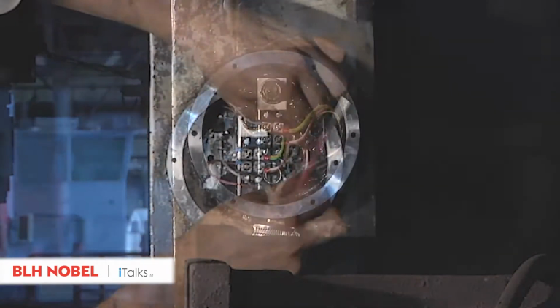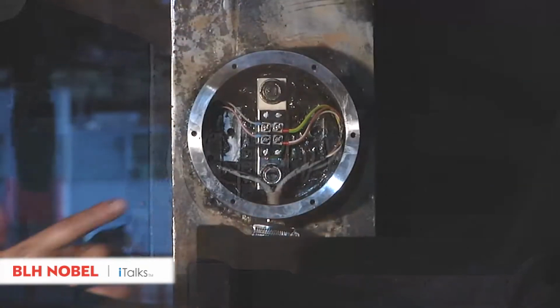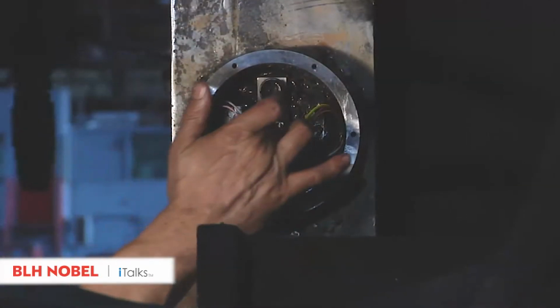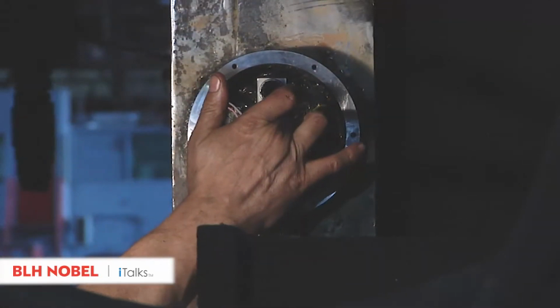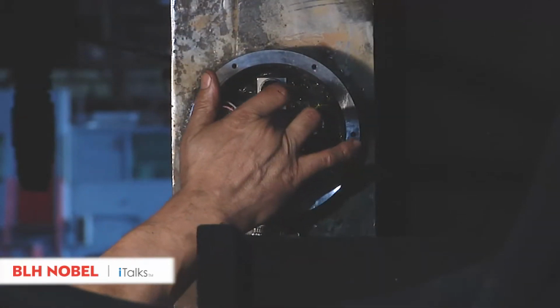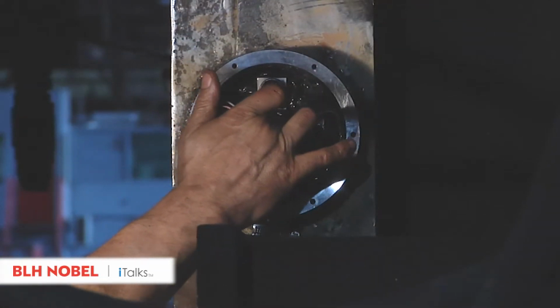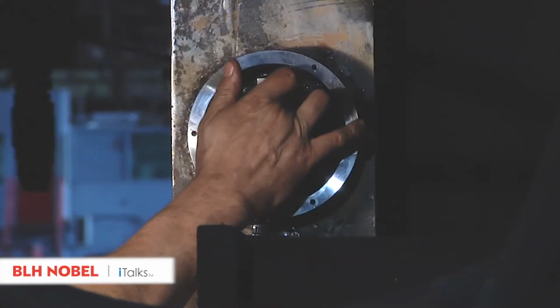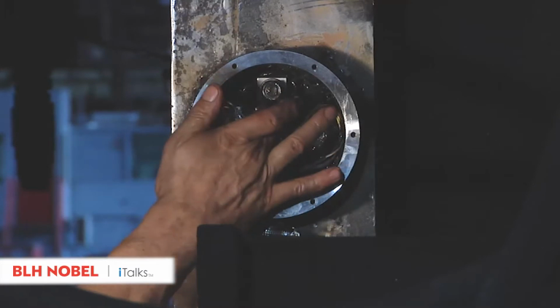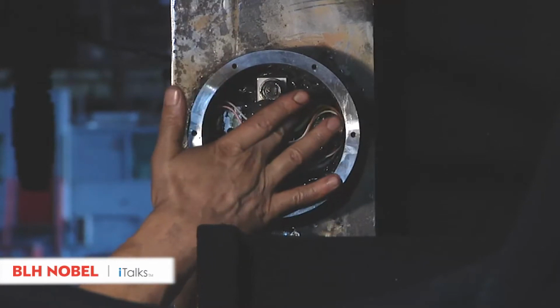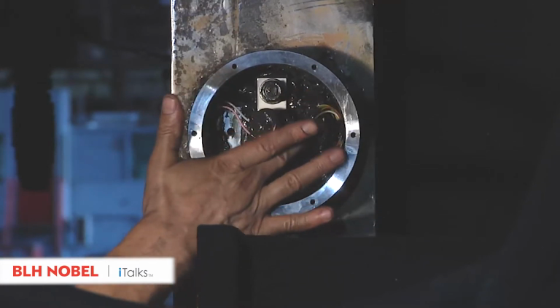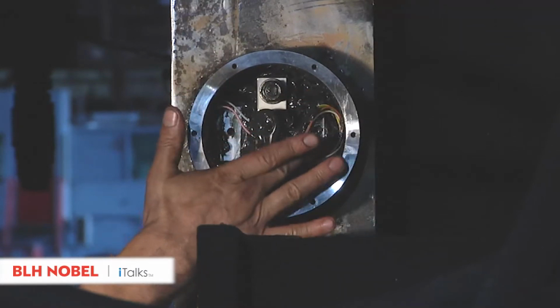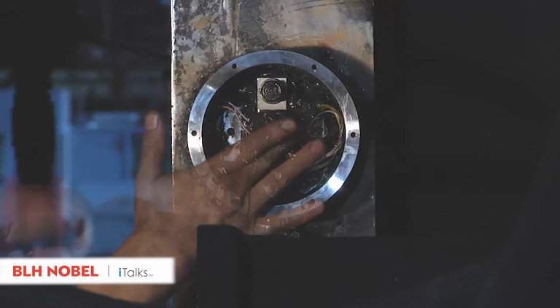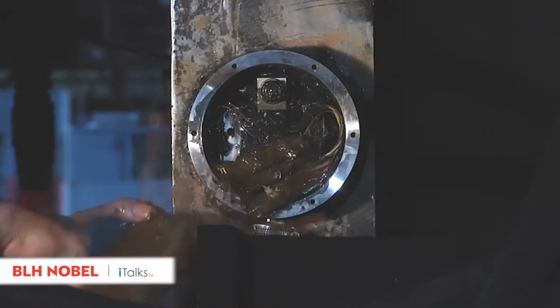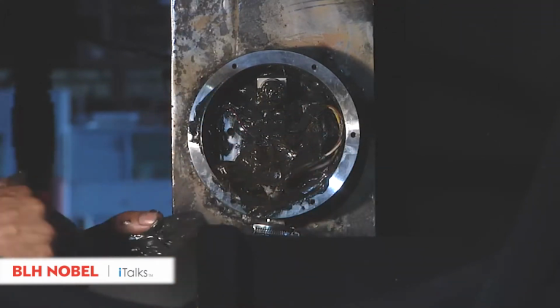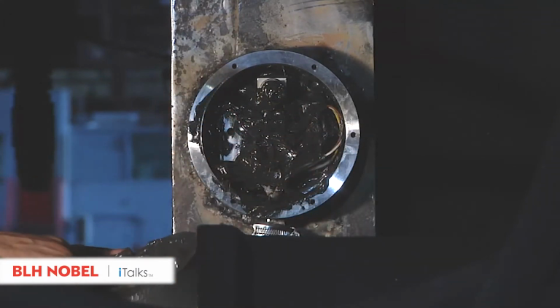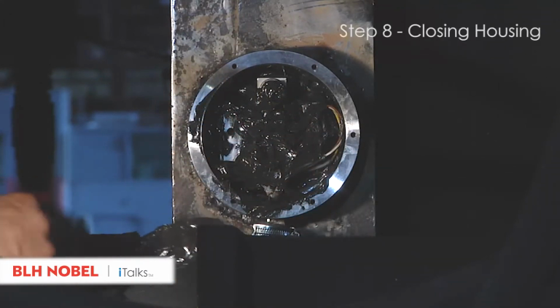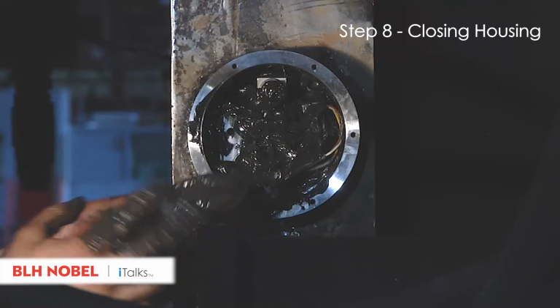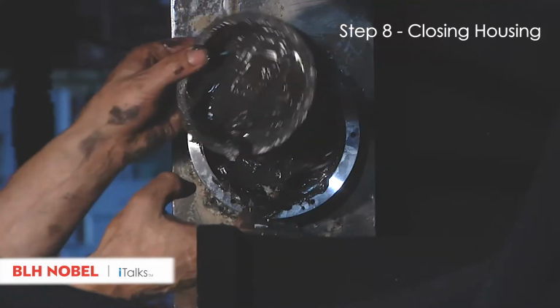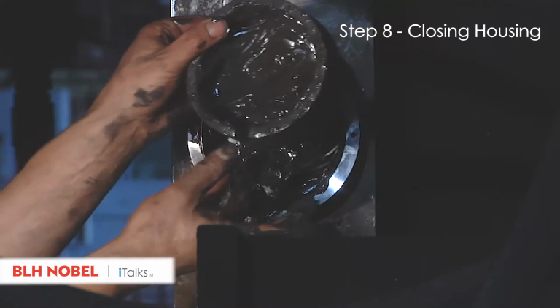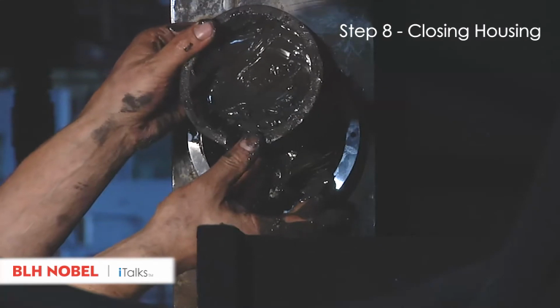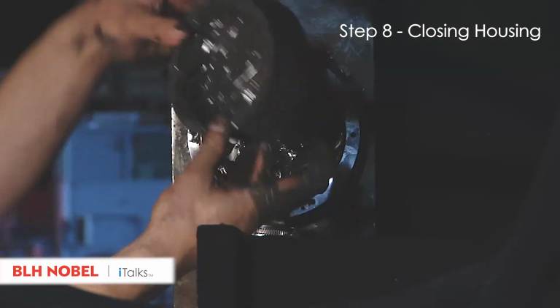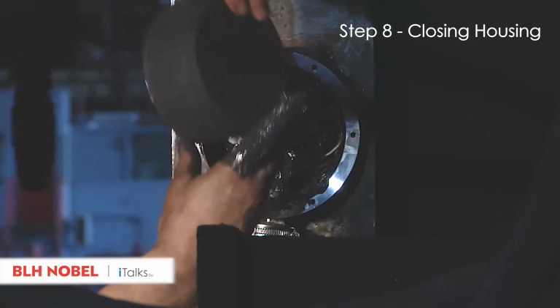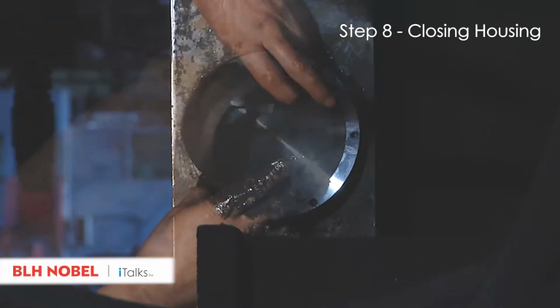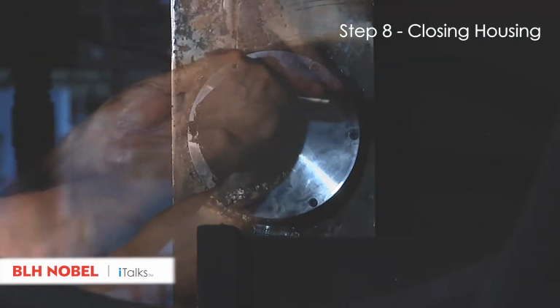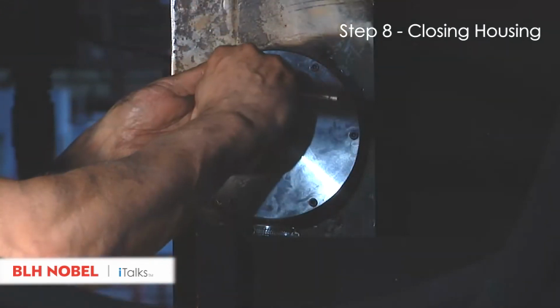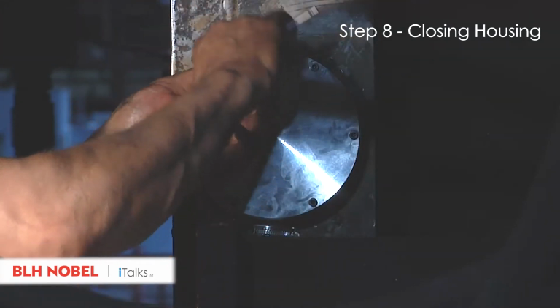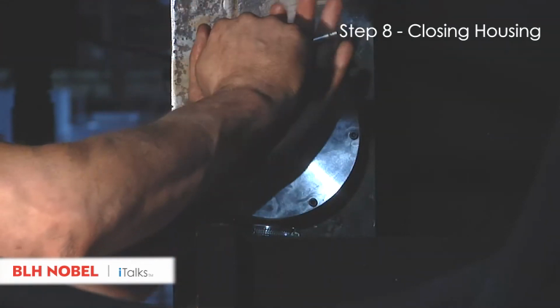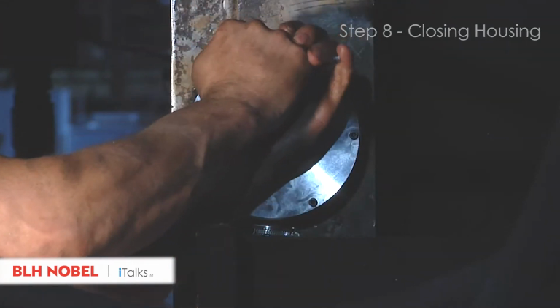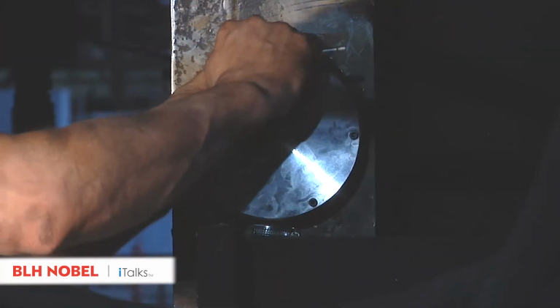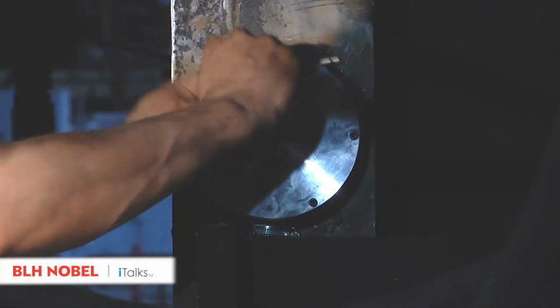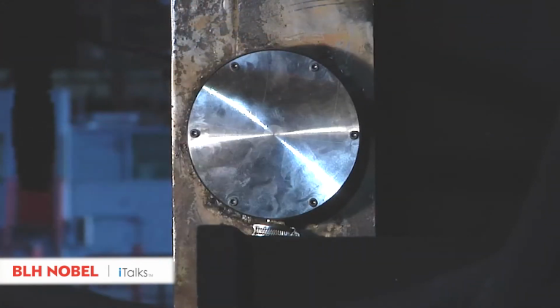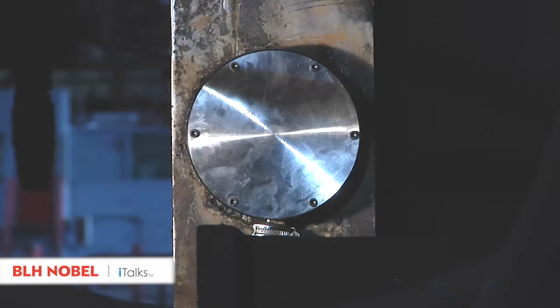As a final step, the protective housing gets filled completely with special grease and an insulation sleeve for optimized long-term protection from thermal influences and moisture. Seal the protective housing and screw mount a strong cover plate.